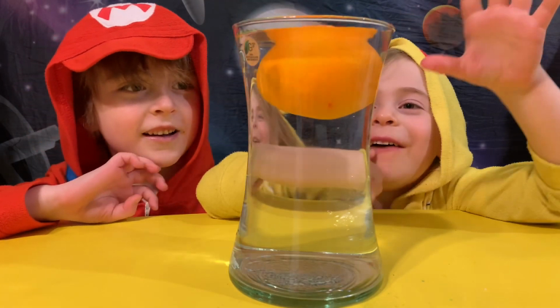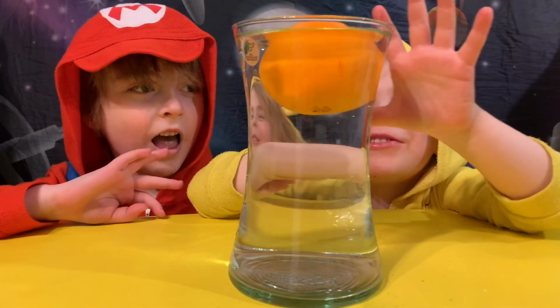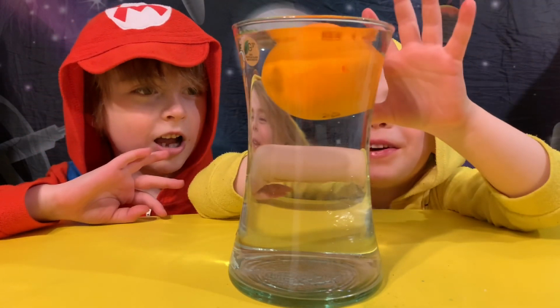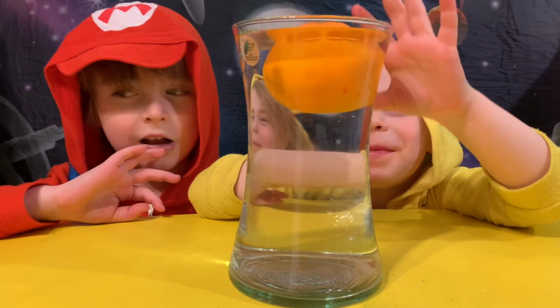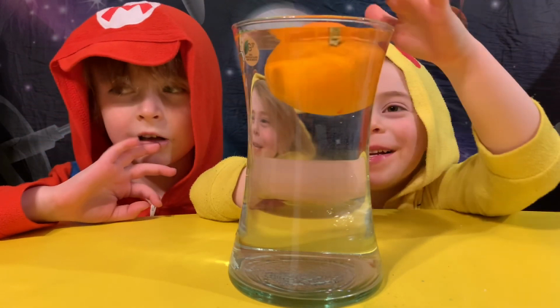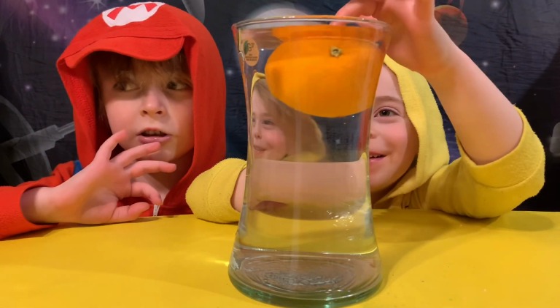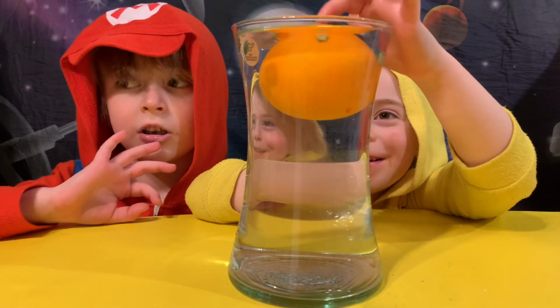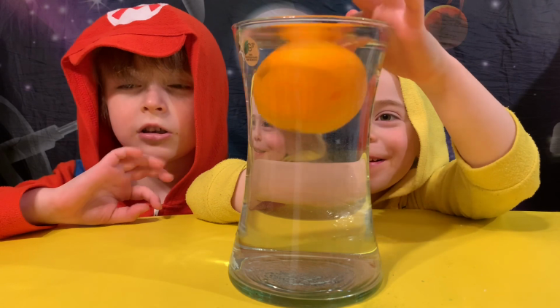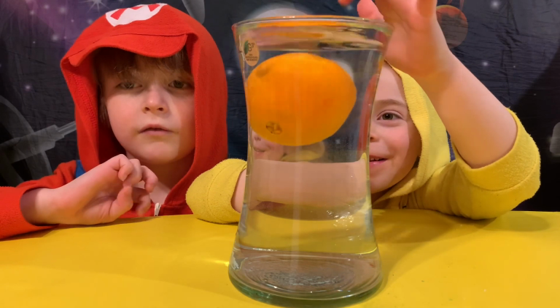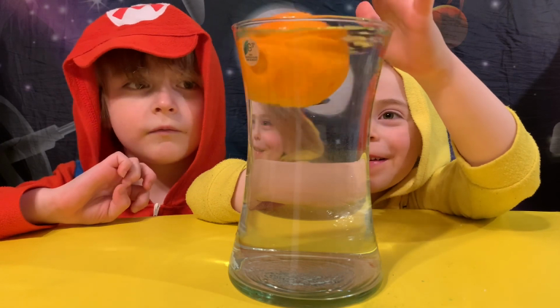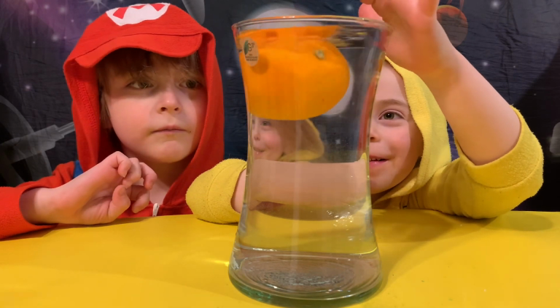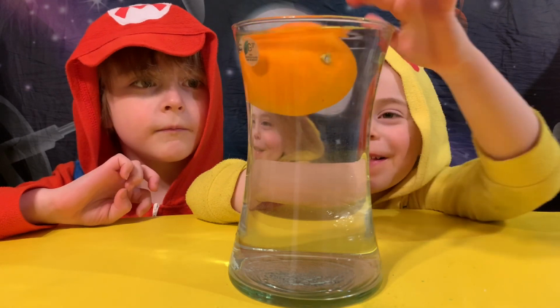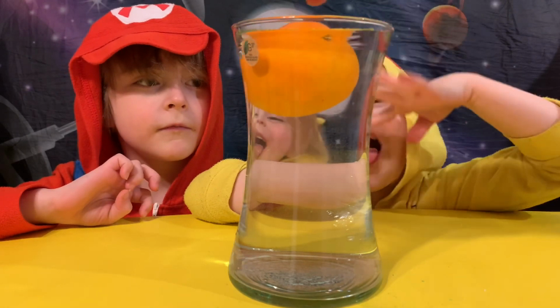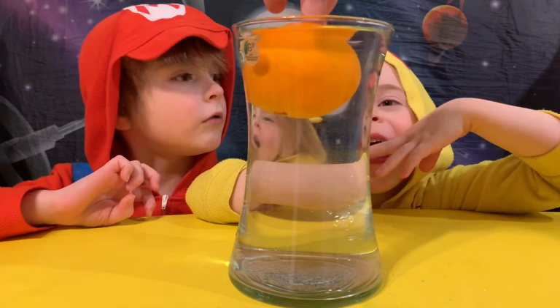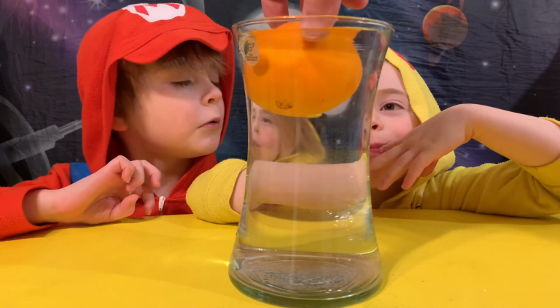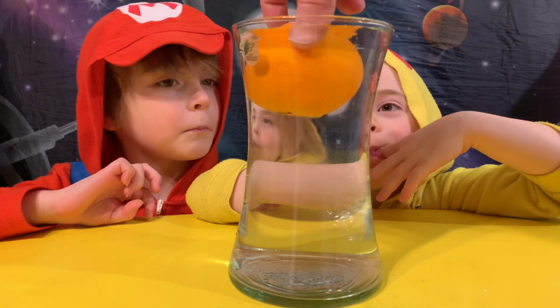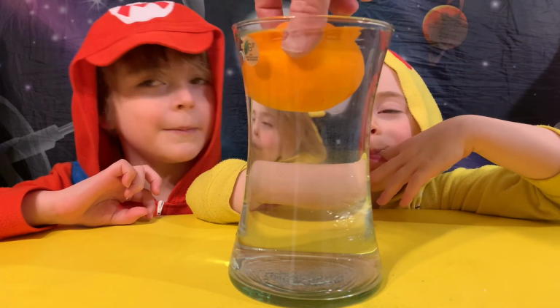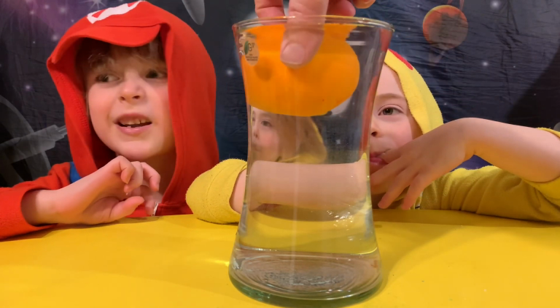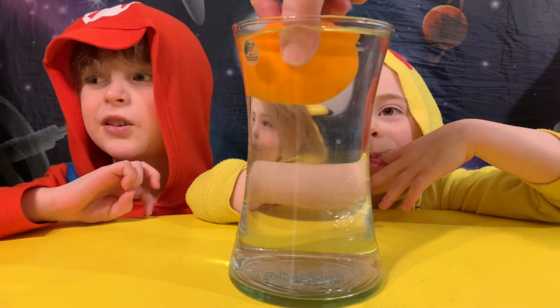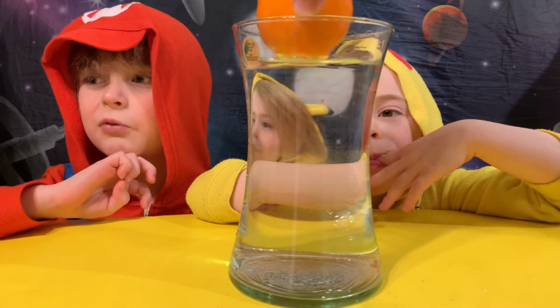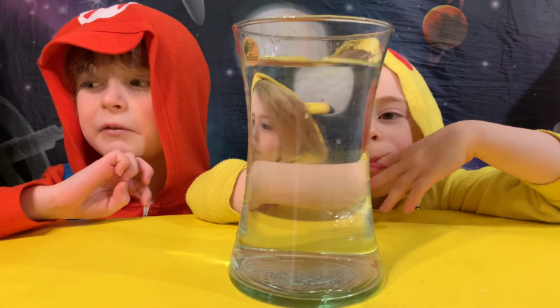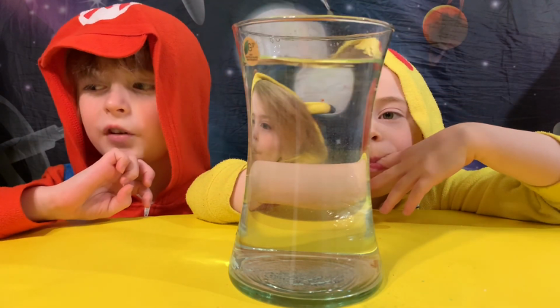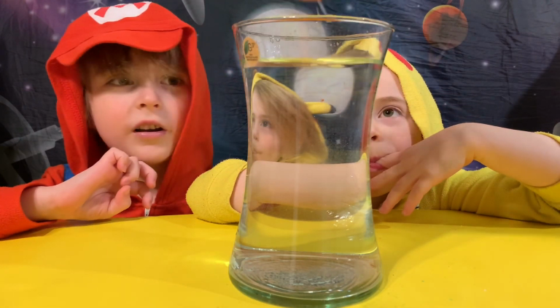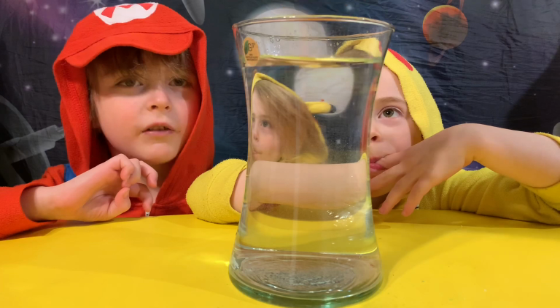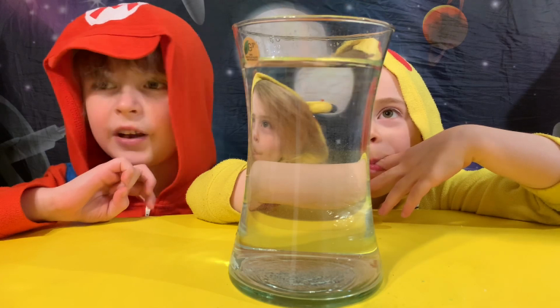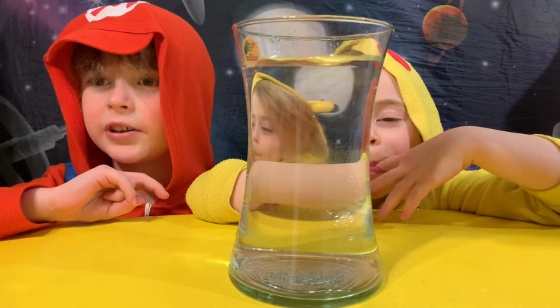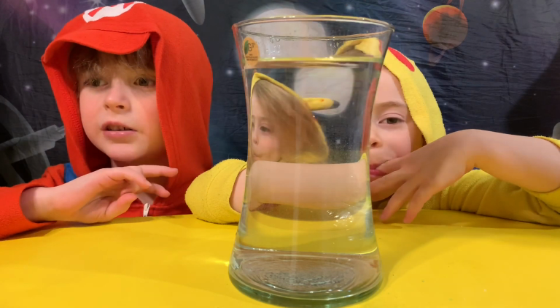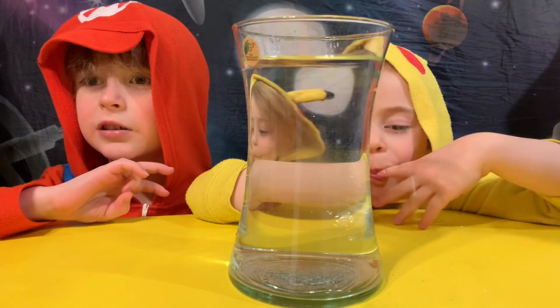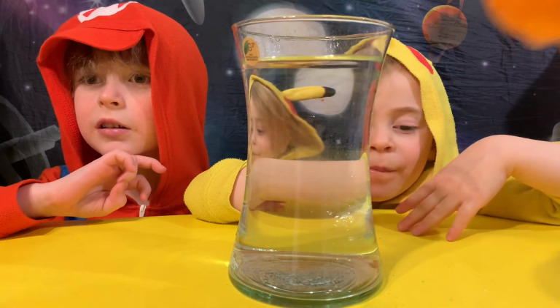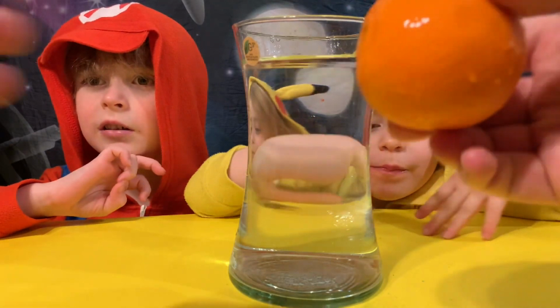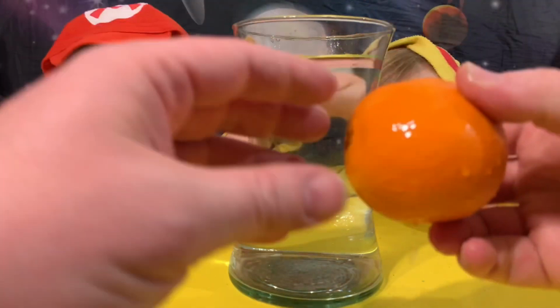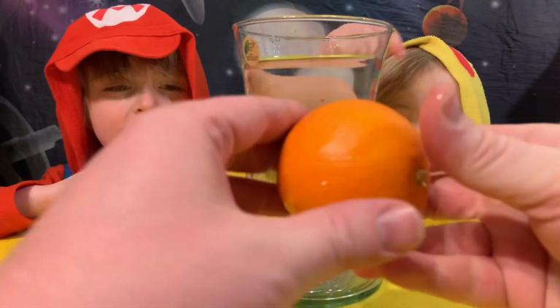It floats a little bit! It floats! Alright, let's try this. Well, maybe we can try with even... My finger?